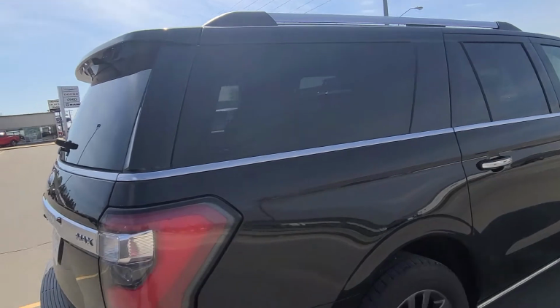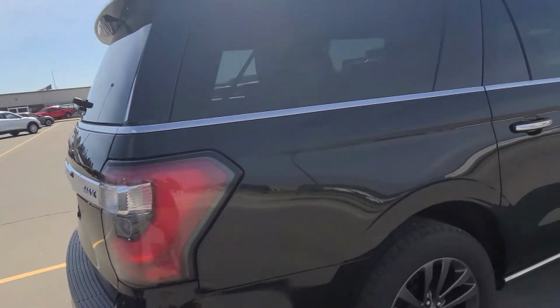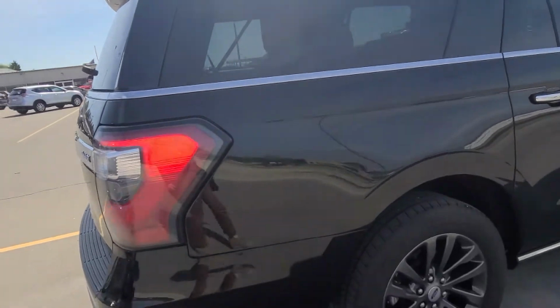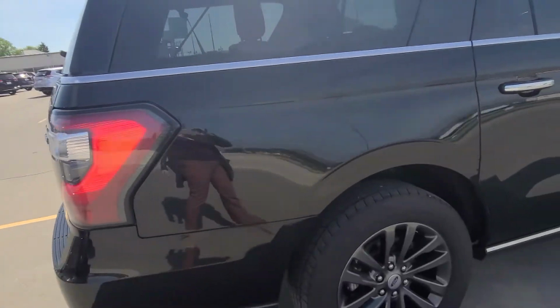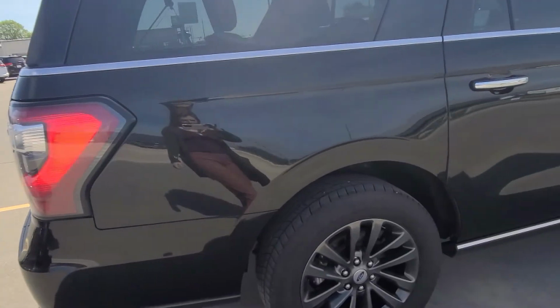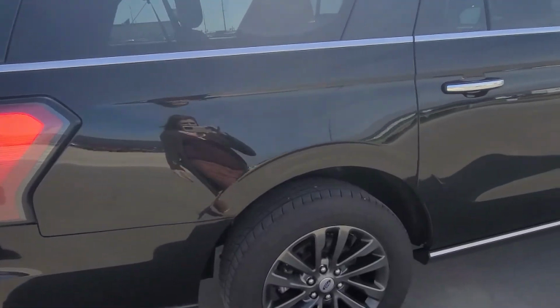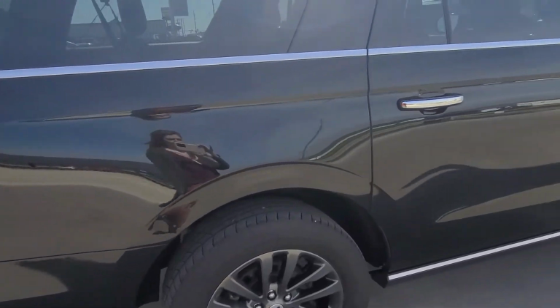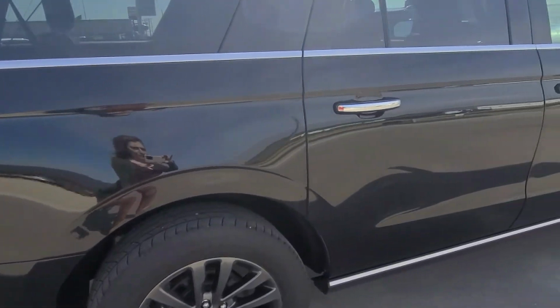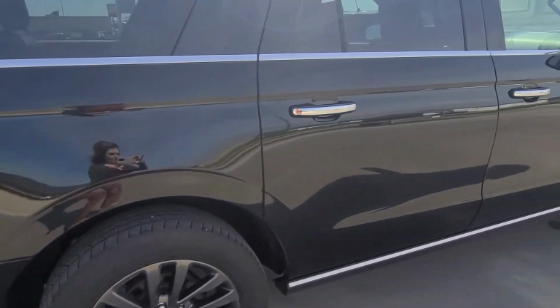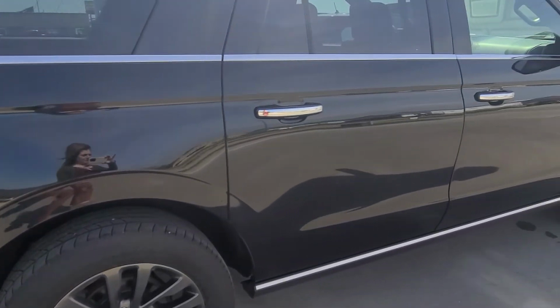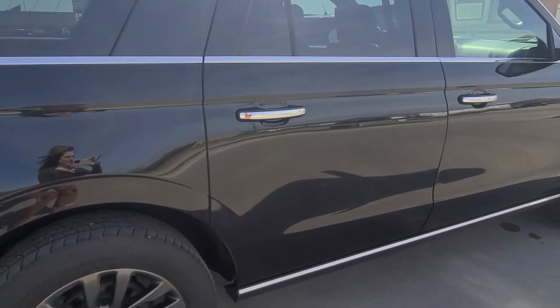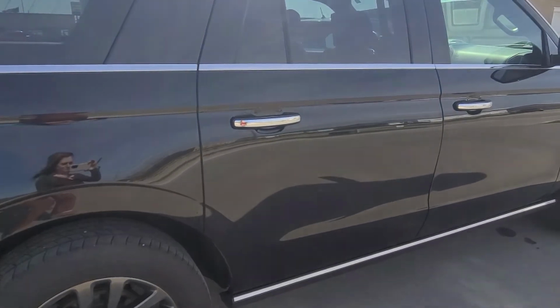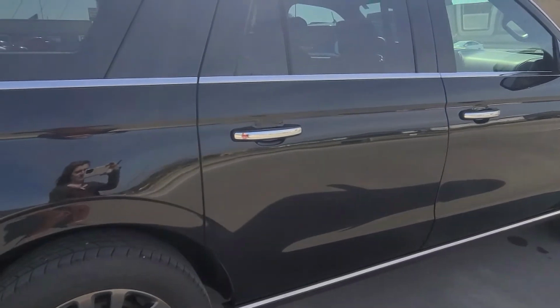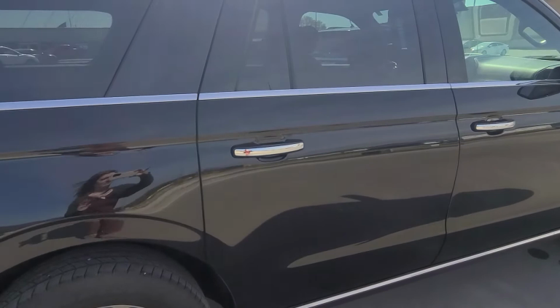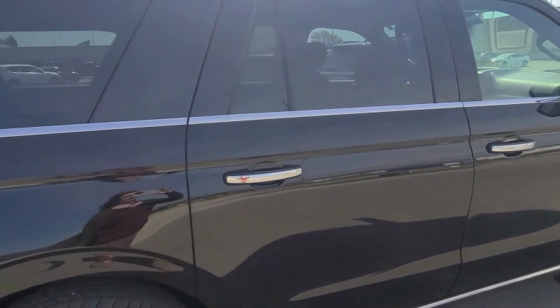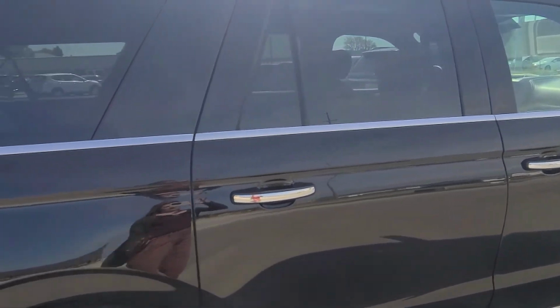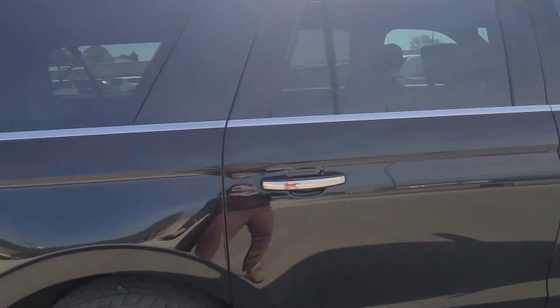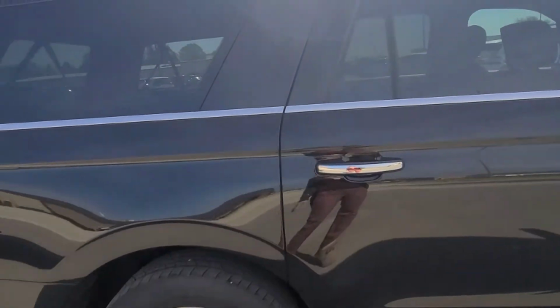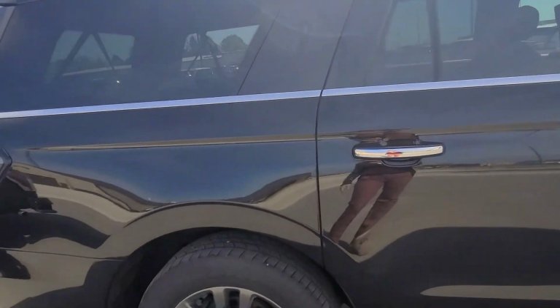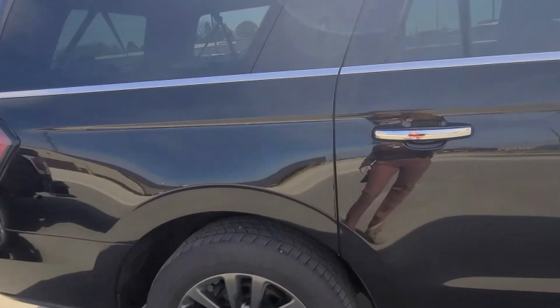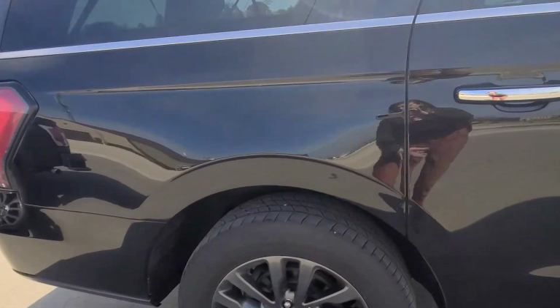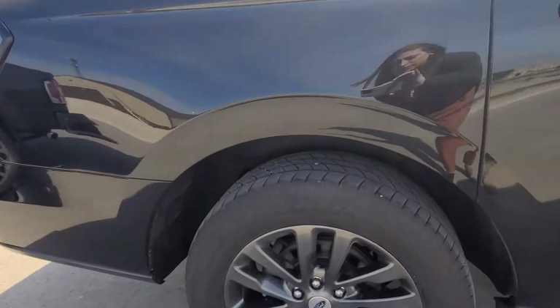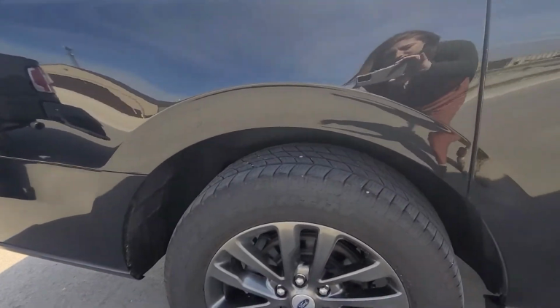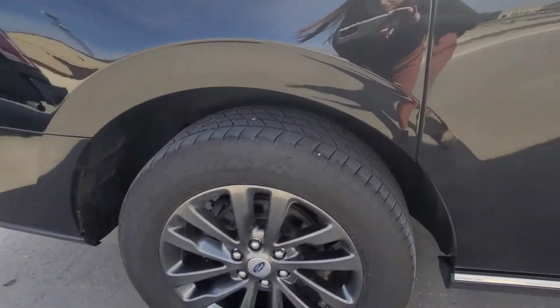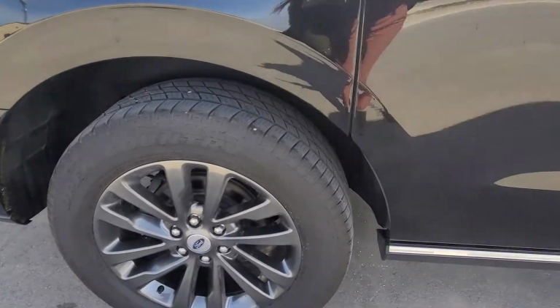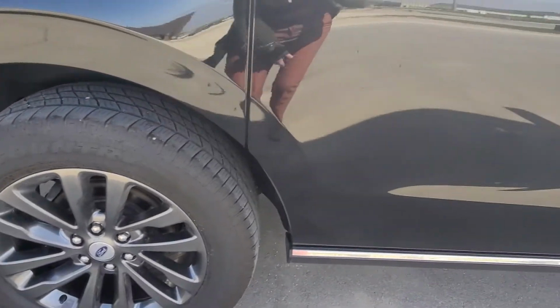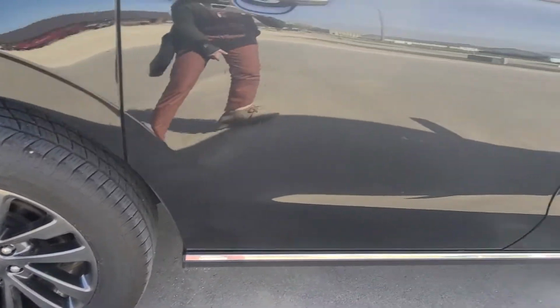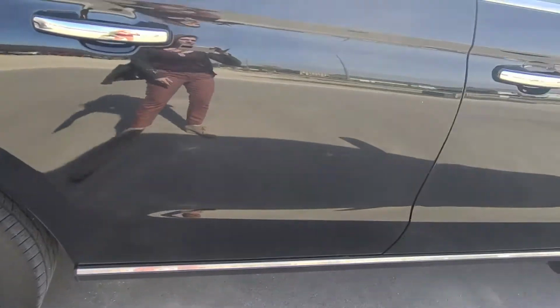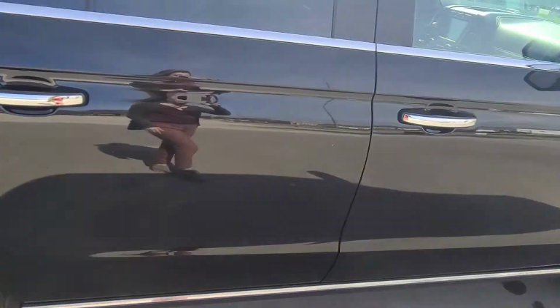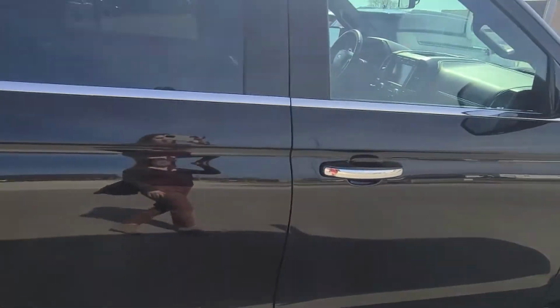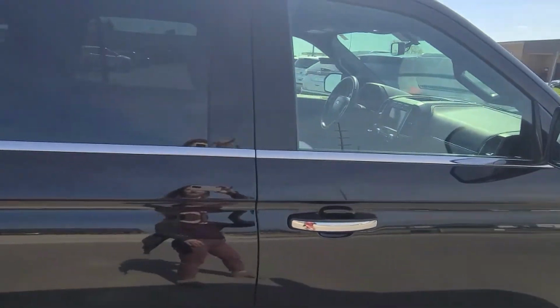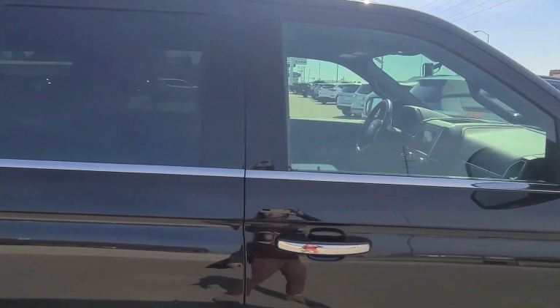Didn't notice any blemishes on this side that I needed to point out — no scratches, dings, or dents. The wheel wells all look to be really nice around here as well.